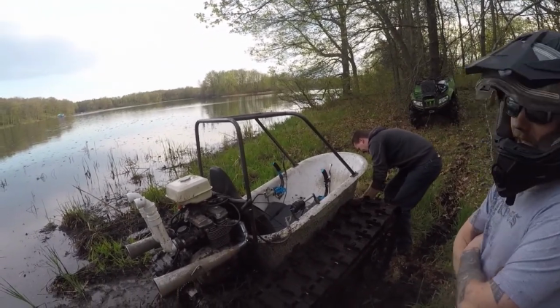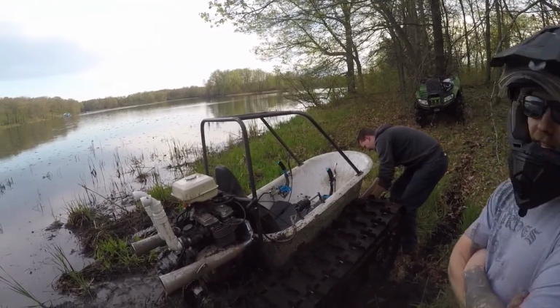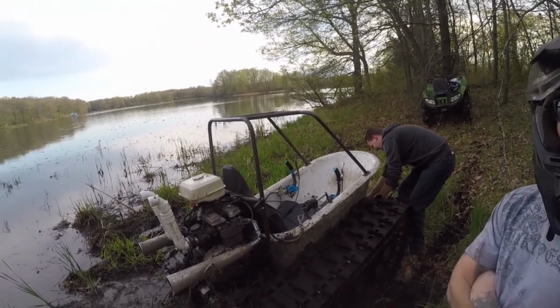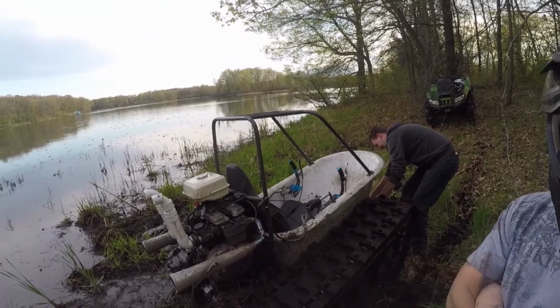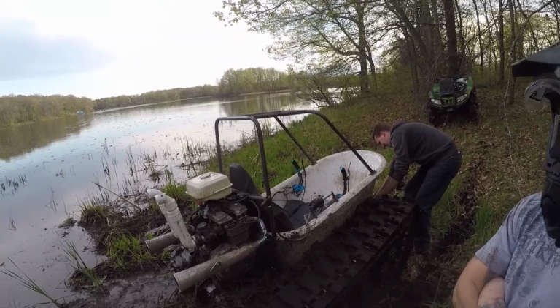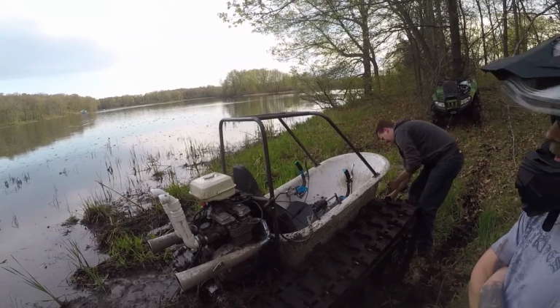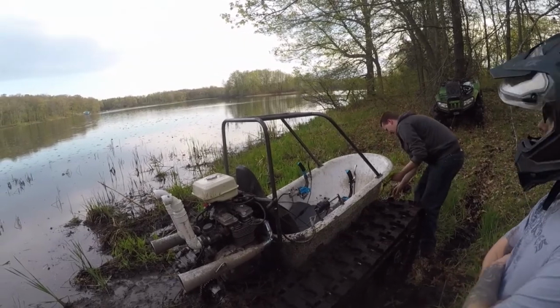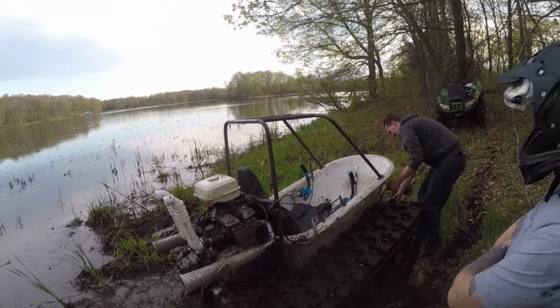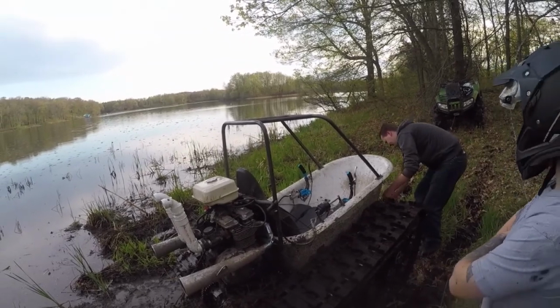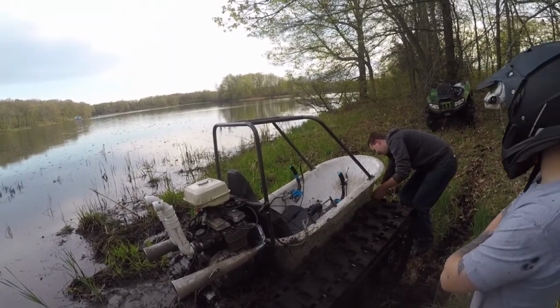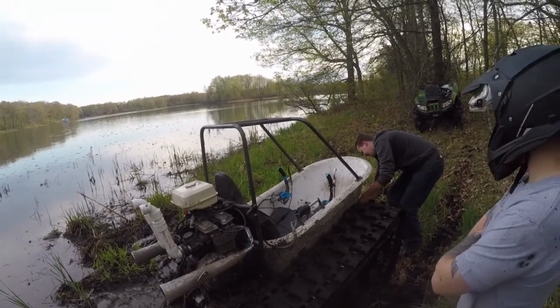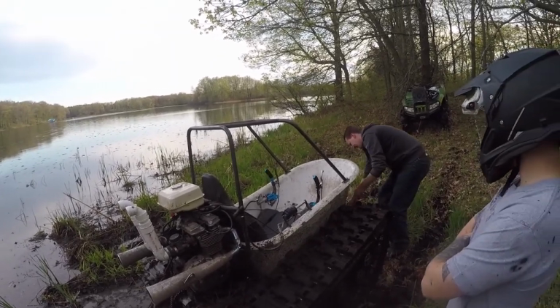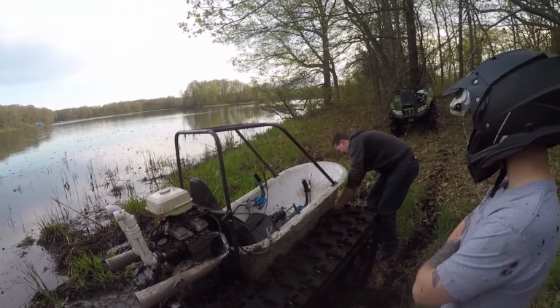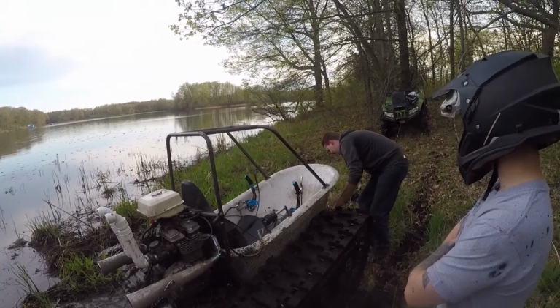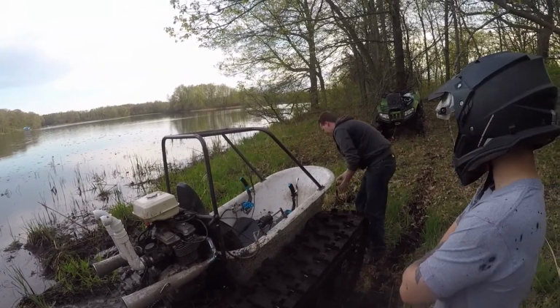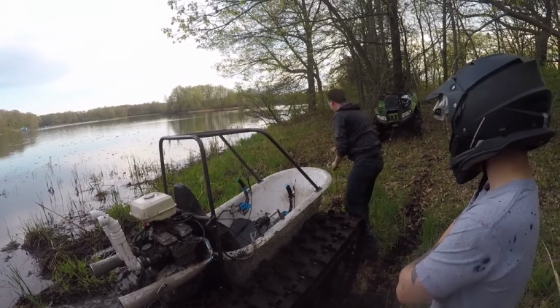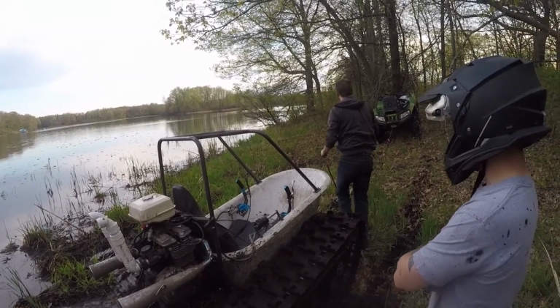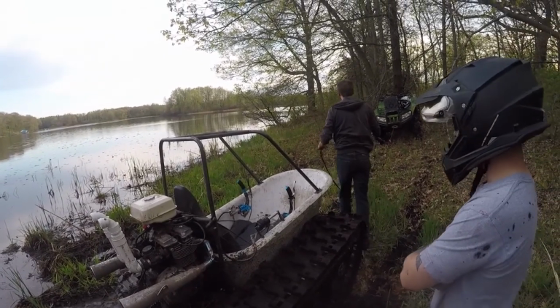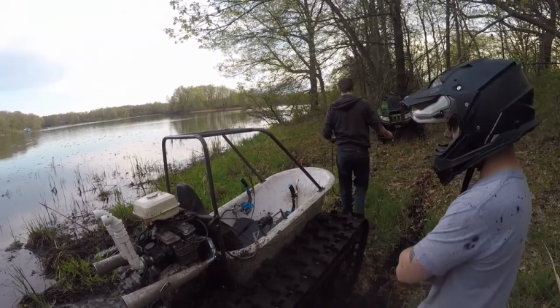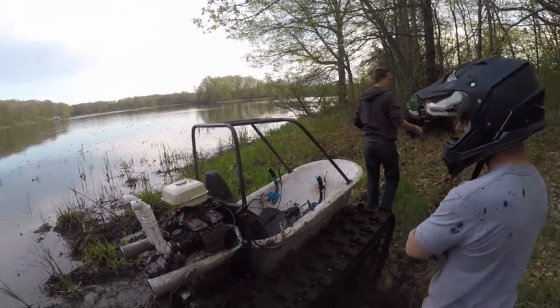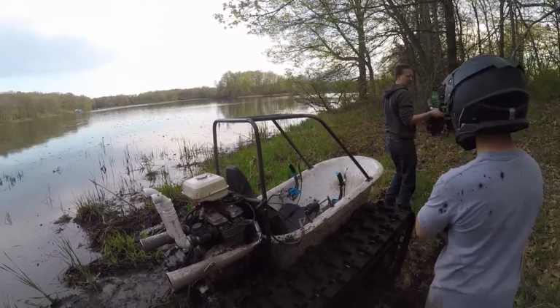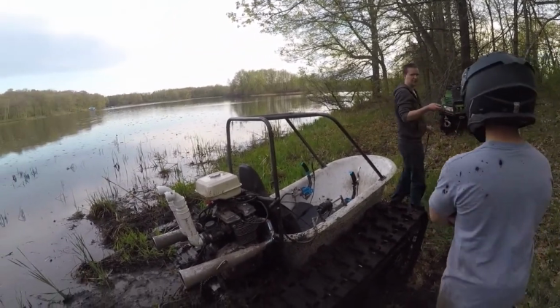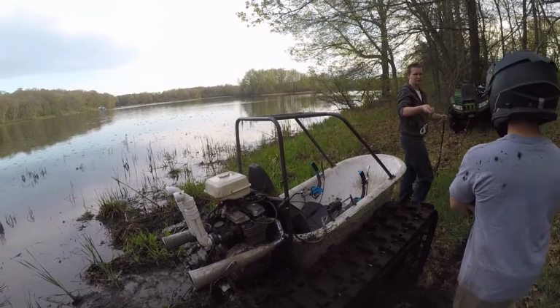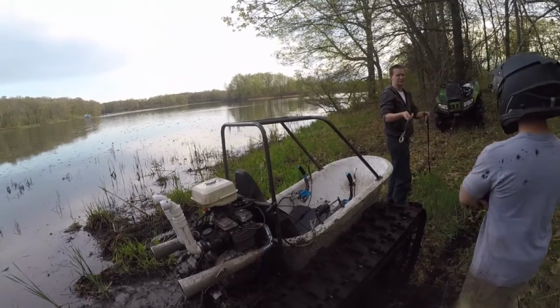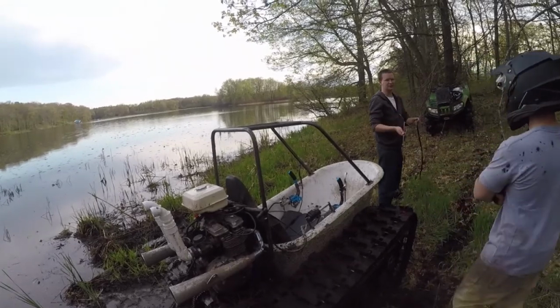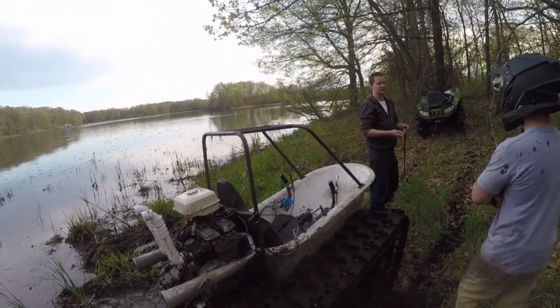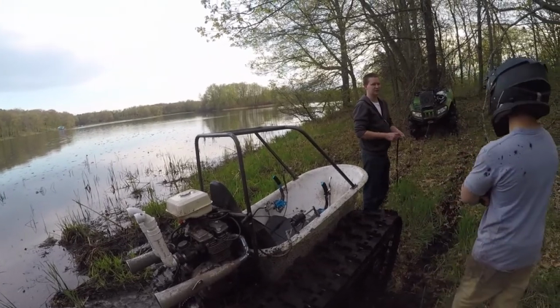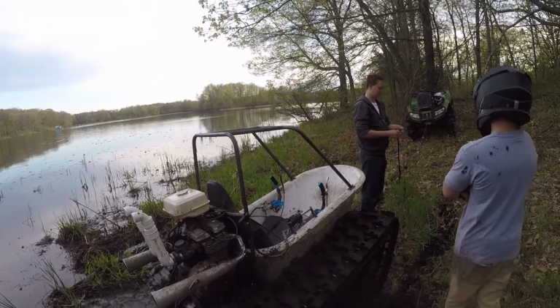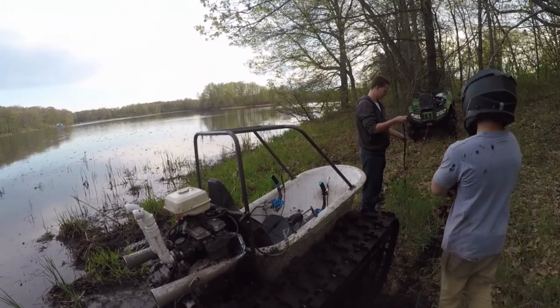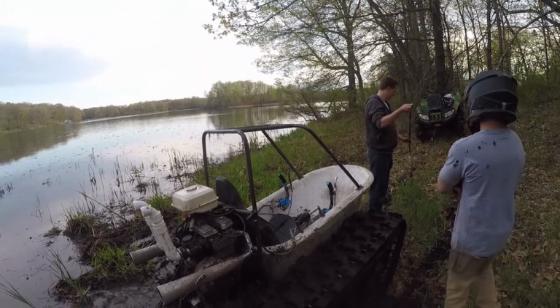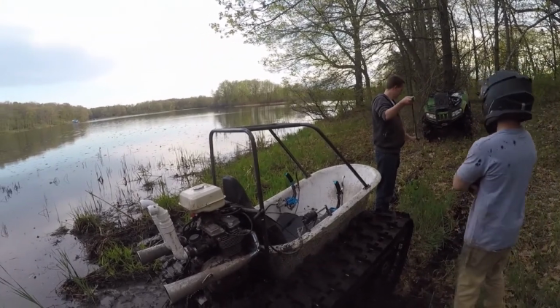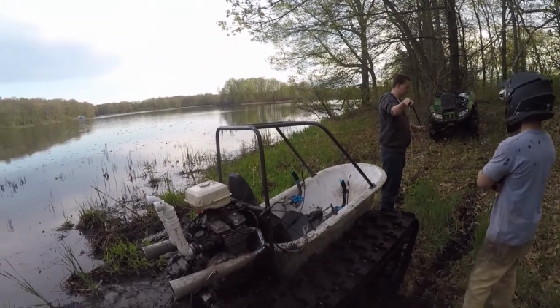We need to take these carburetors apart before I do another run because it's just going to get stuck. It's running up to like 4,000 RPM — you're not getting any grams on it.